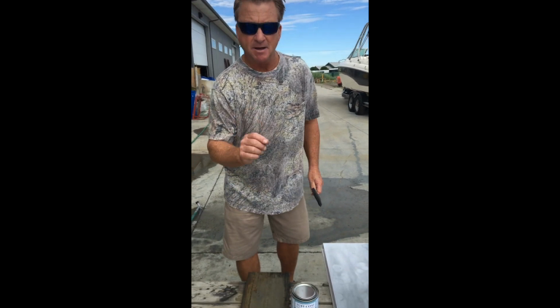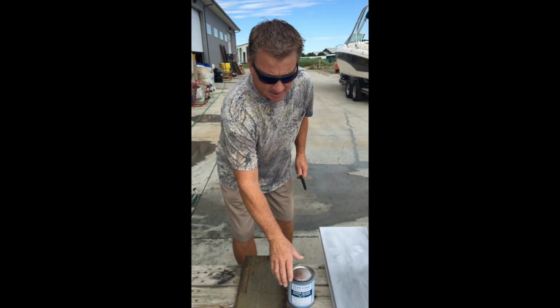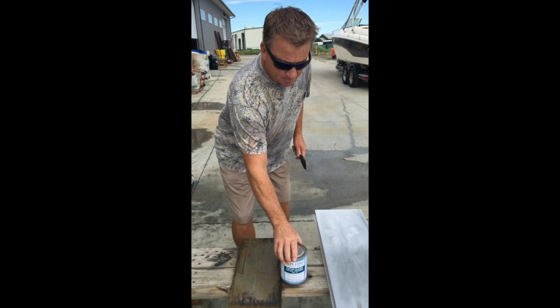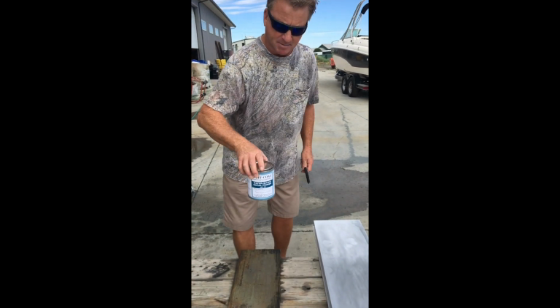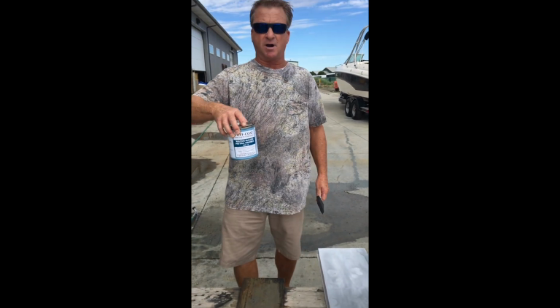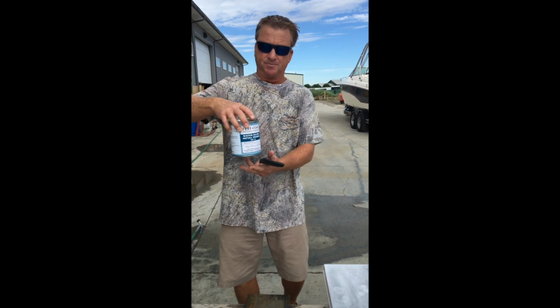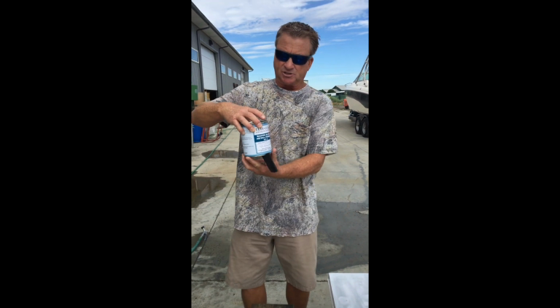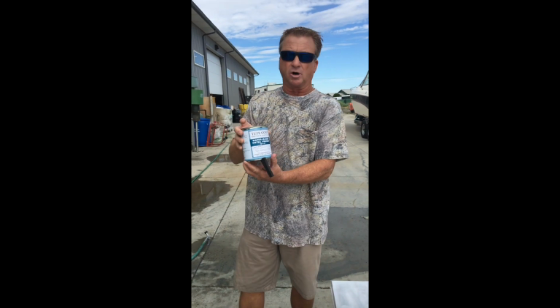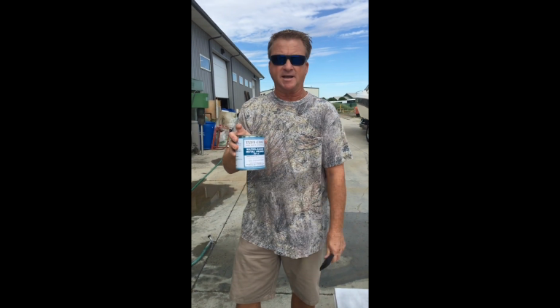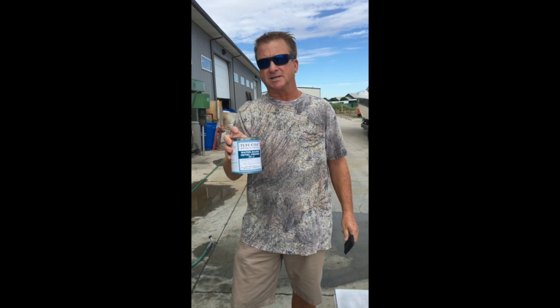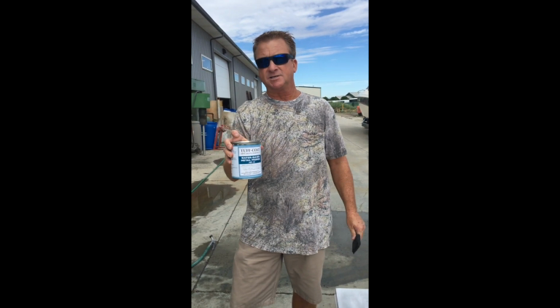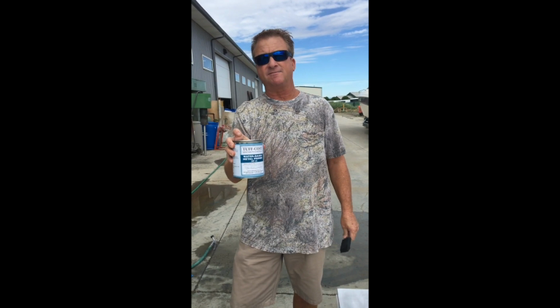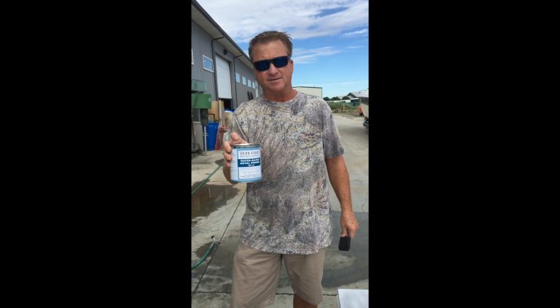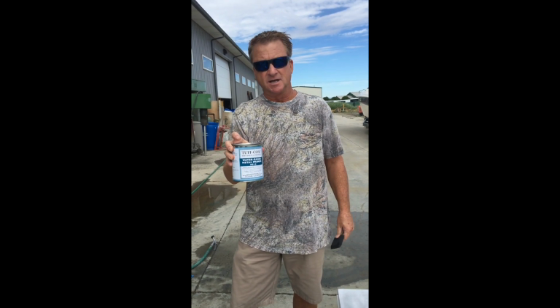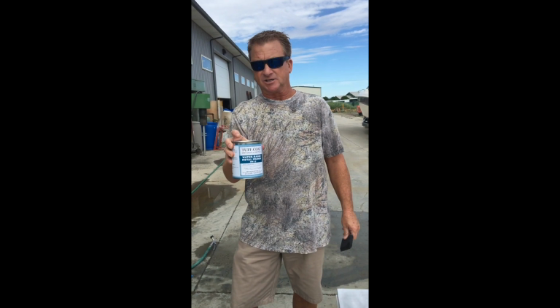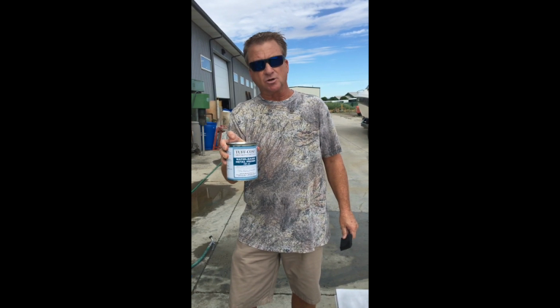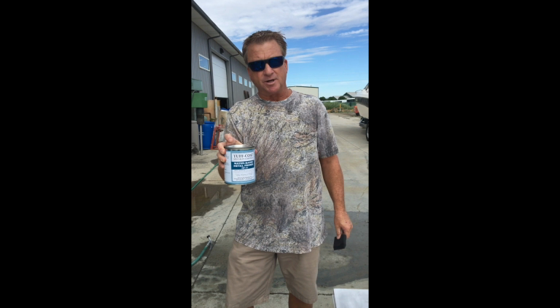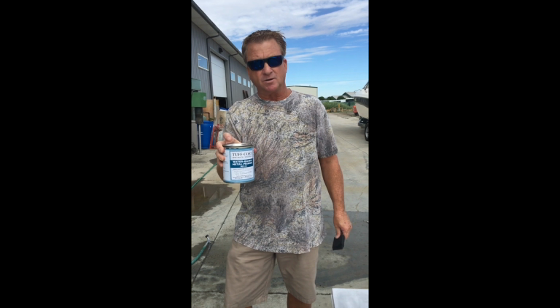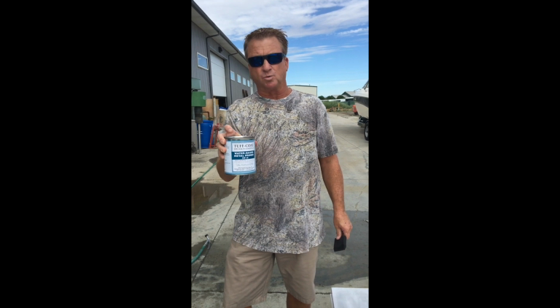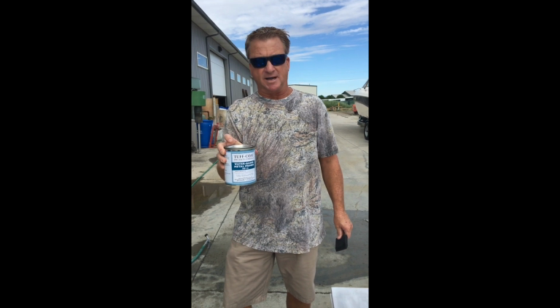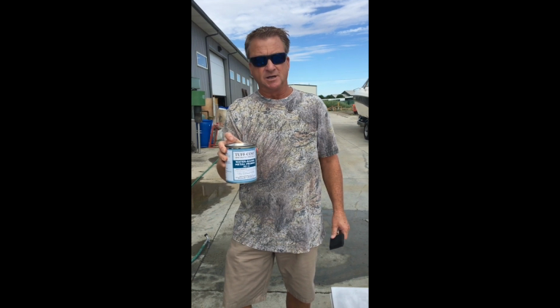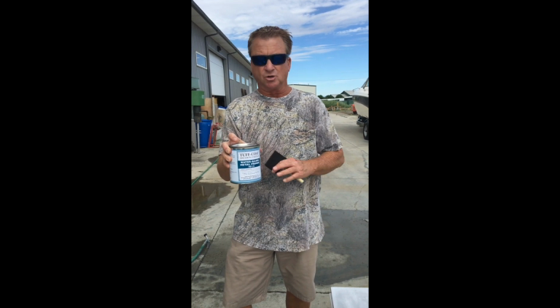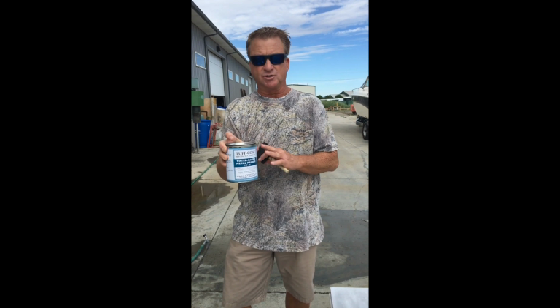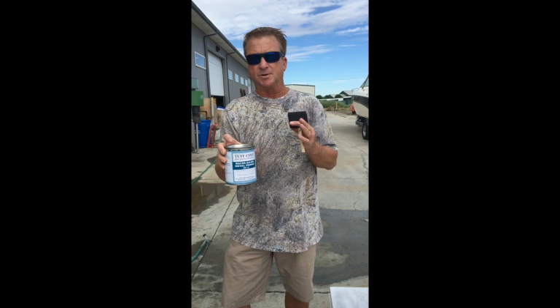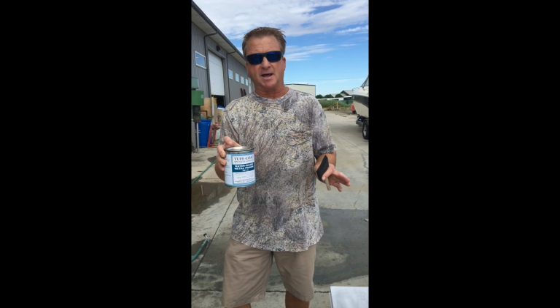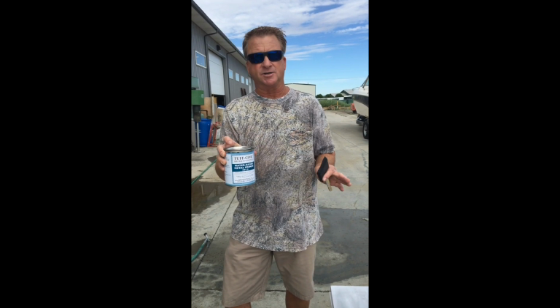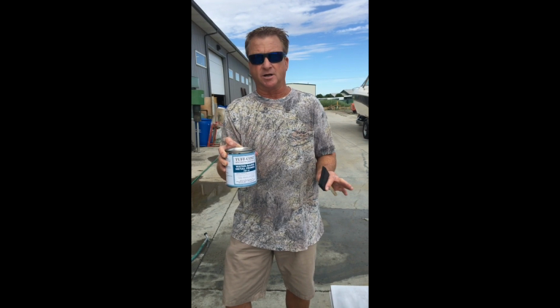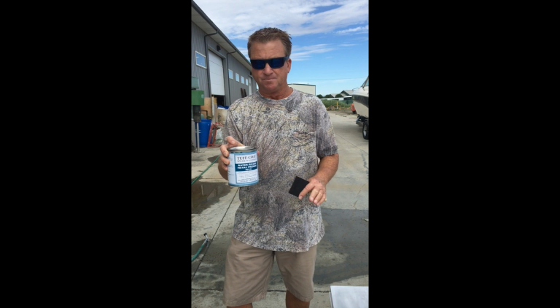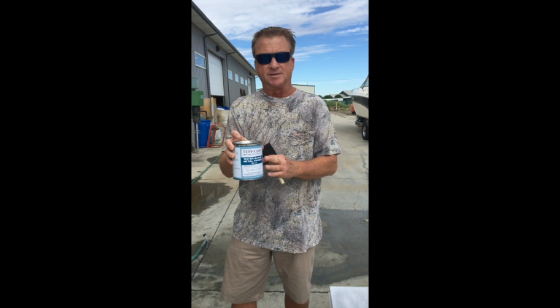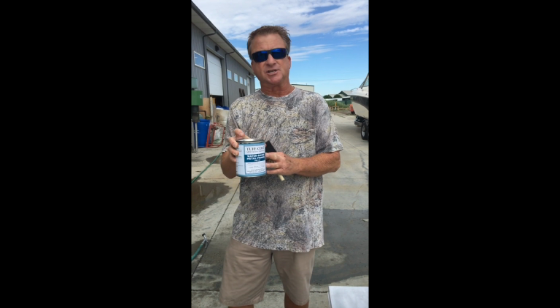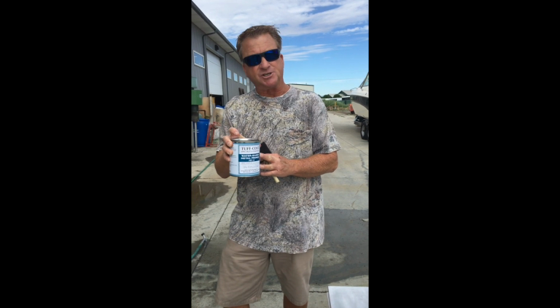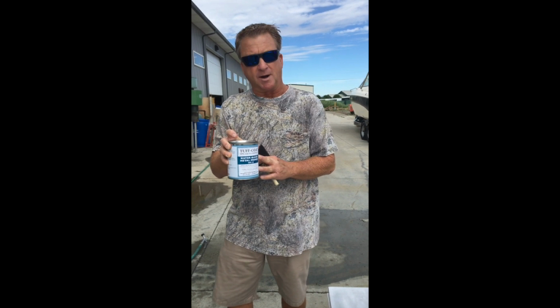MP stands for metal primer. This is a cork can. It comes in gallons and fives. It's a single component and it's water-based, so if you use a little, put the lid back on and it's ready to go. This is a self-etching primer.